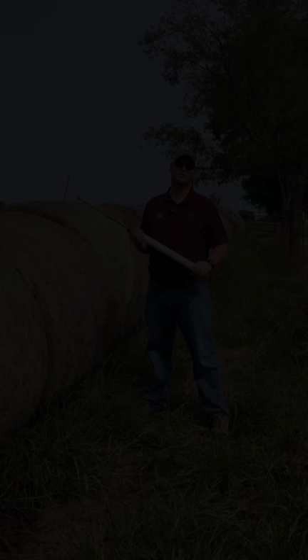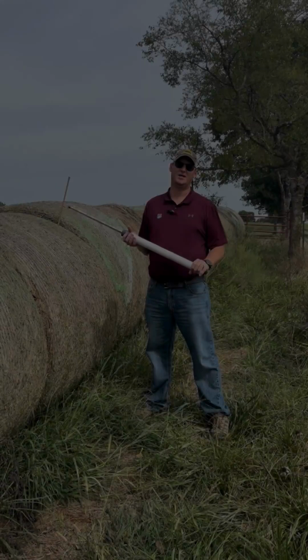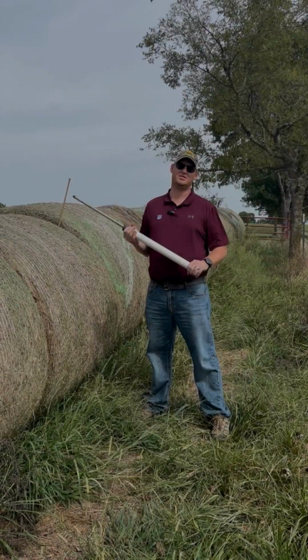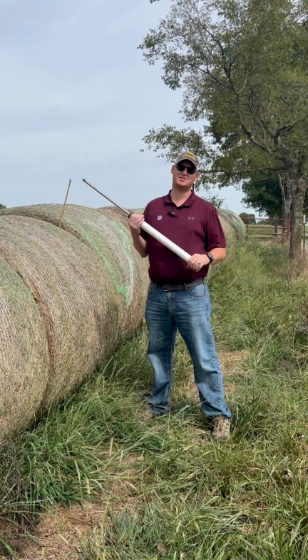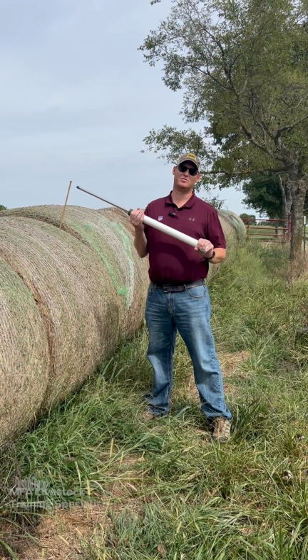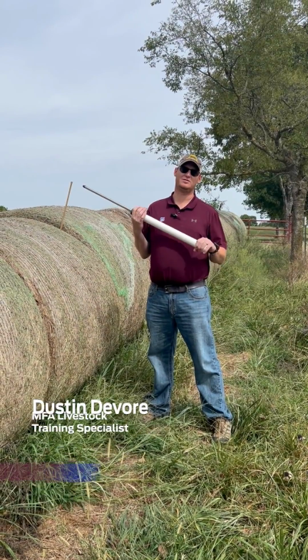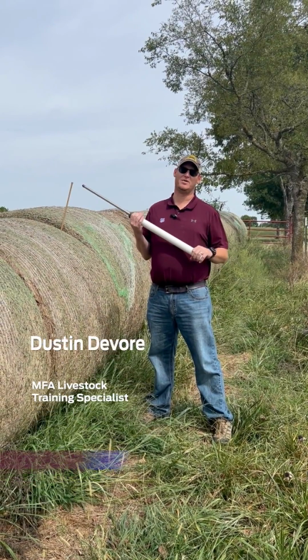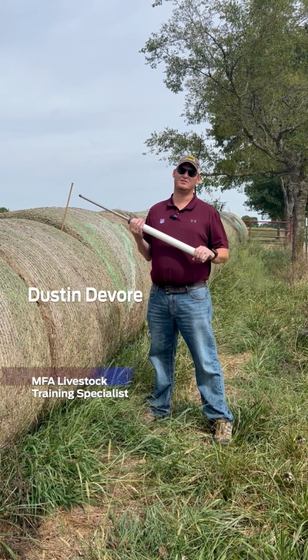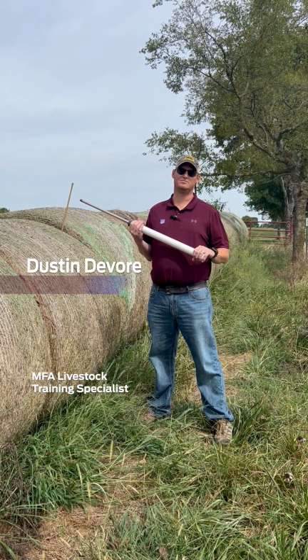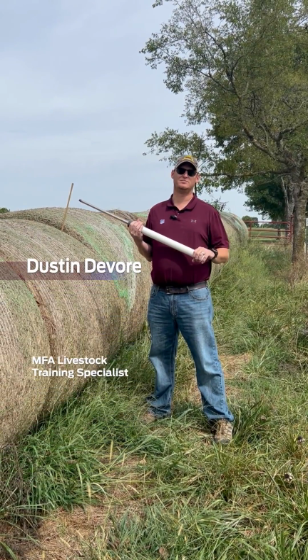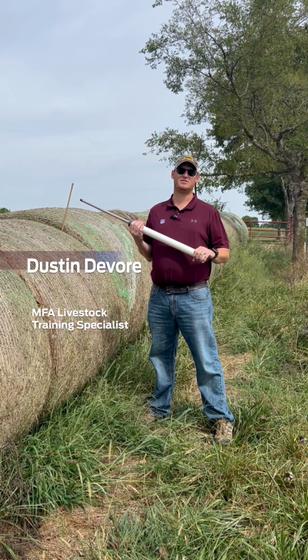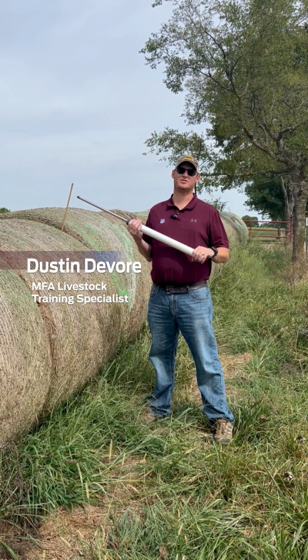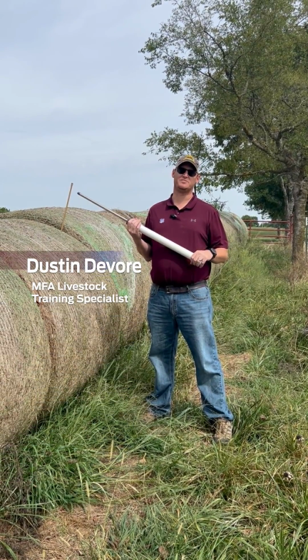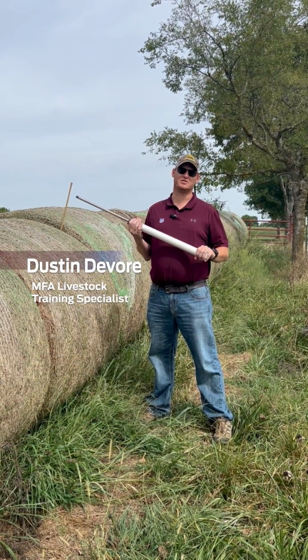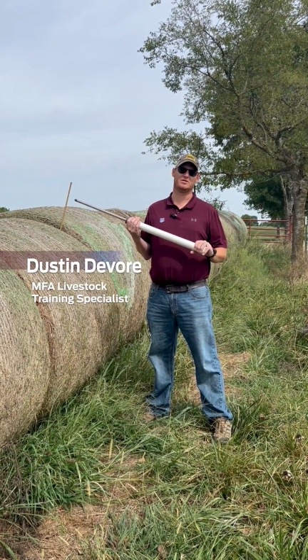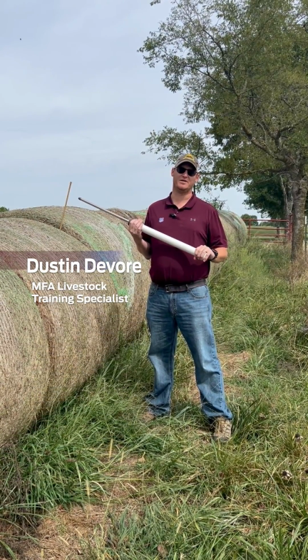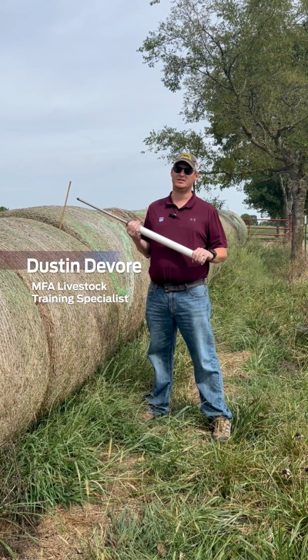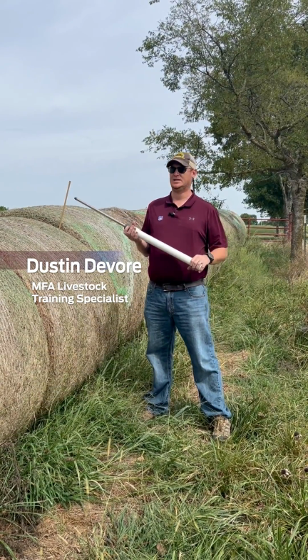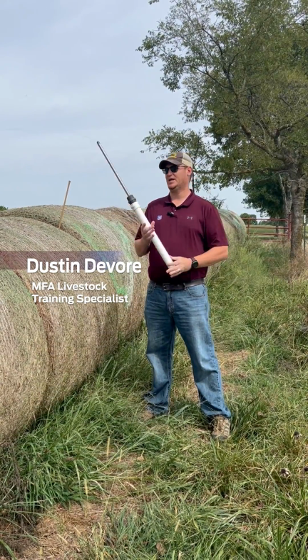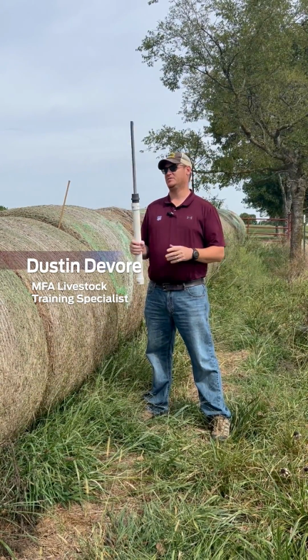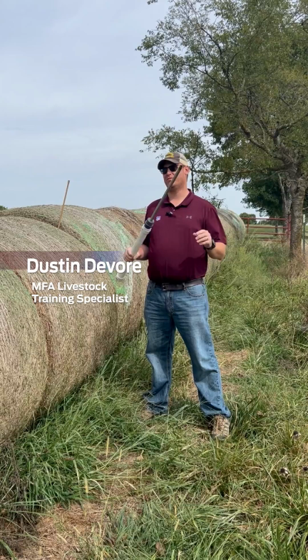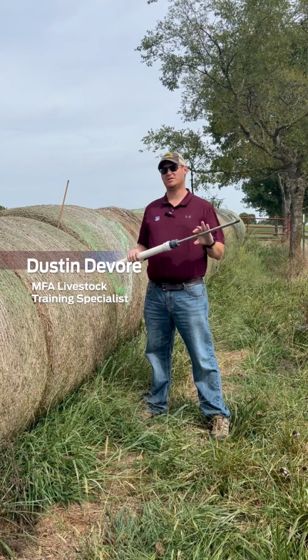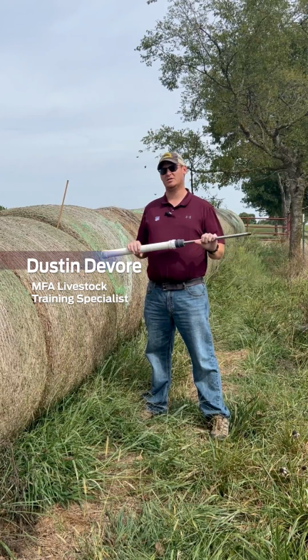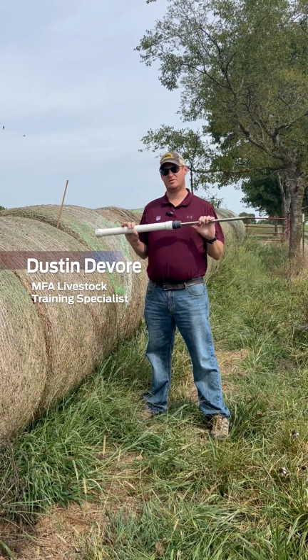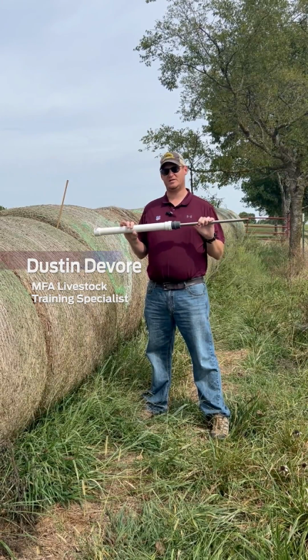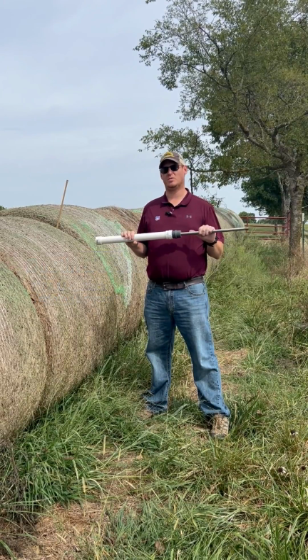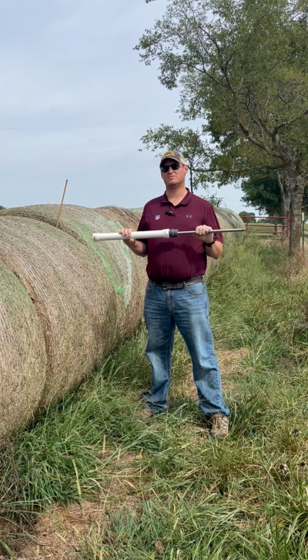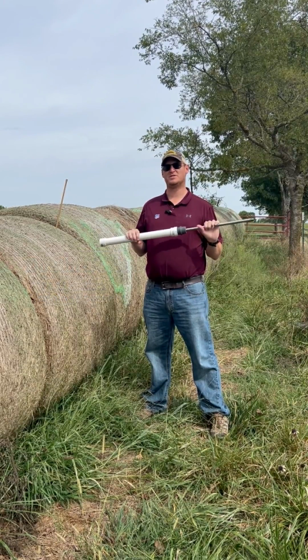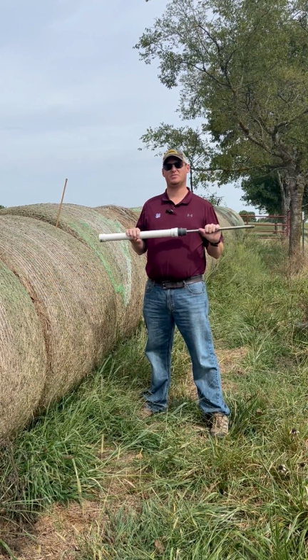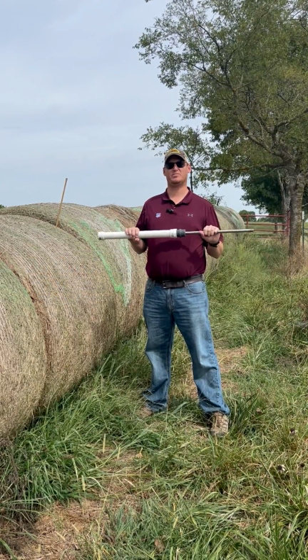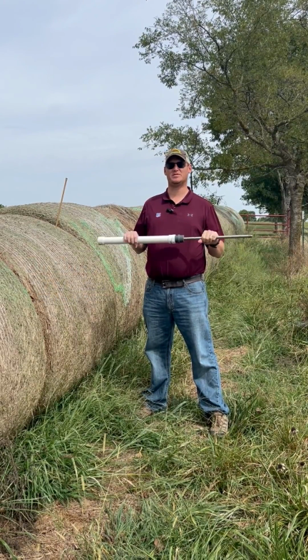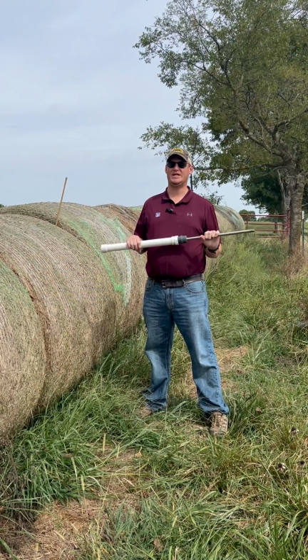Hello, this is Dustin DeBoer. I'm a livestock training specialist with MFA, and today we're going to talk a little bit about the importance of forage sampling and proper technique.